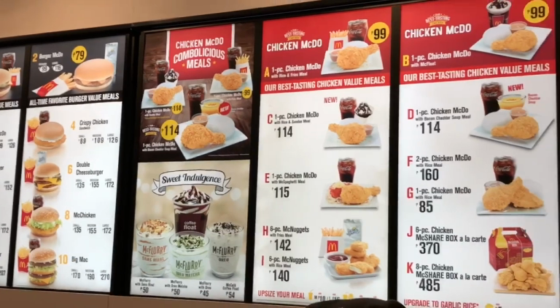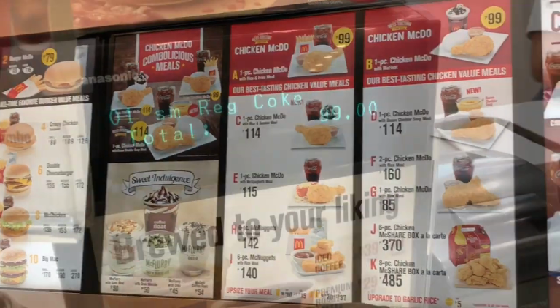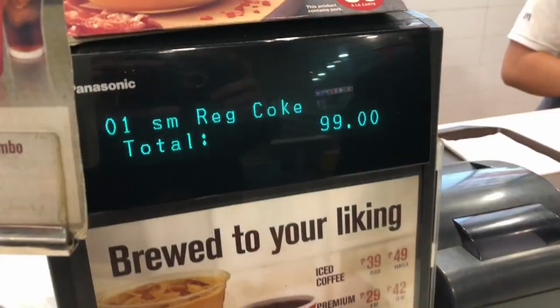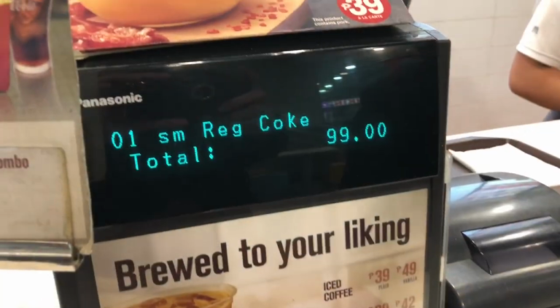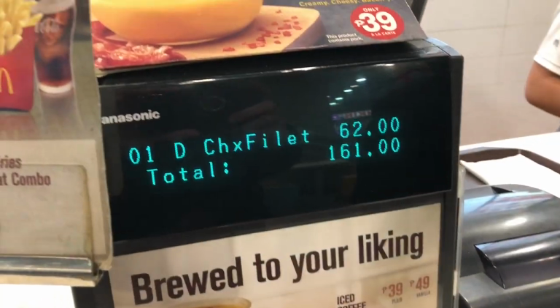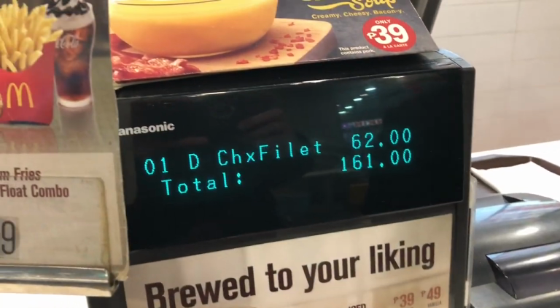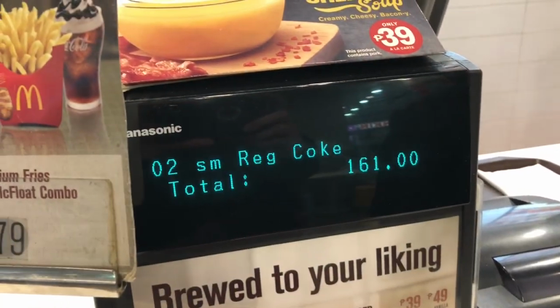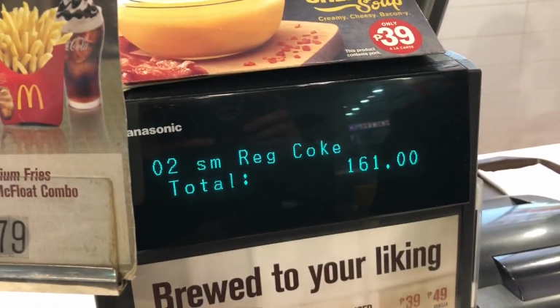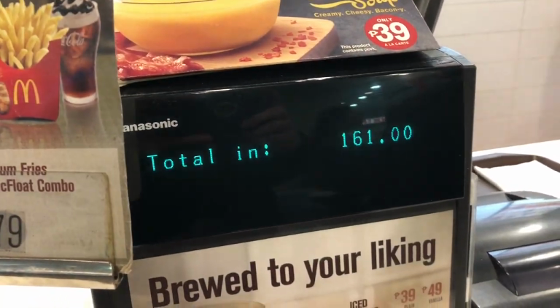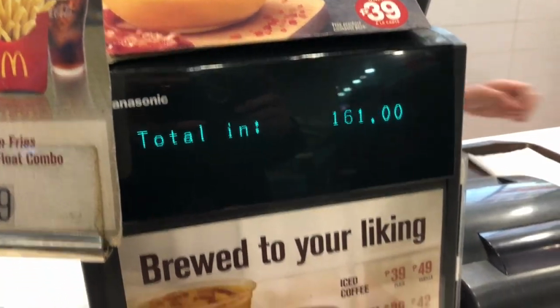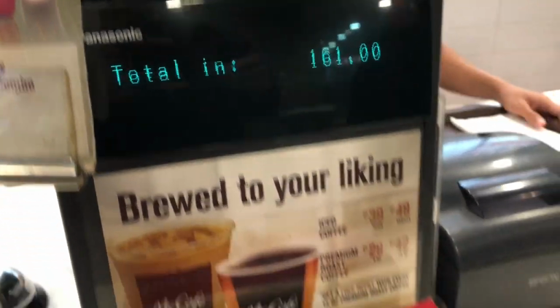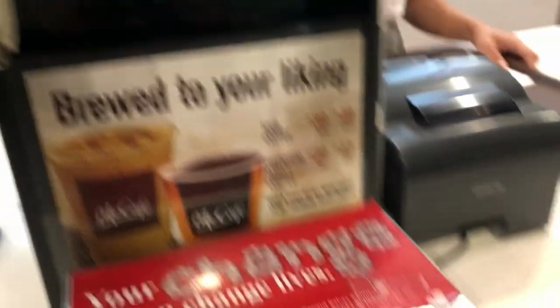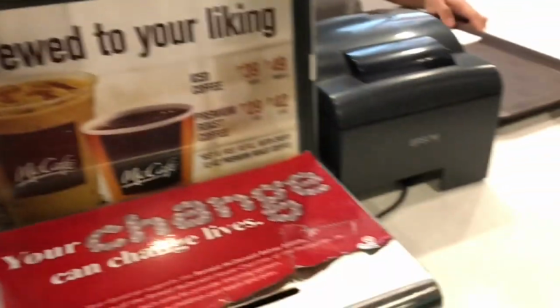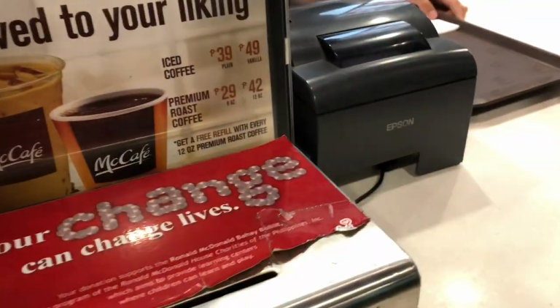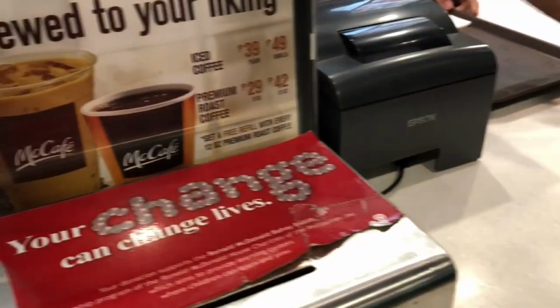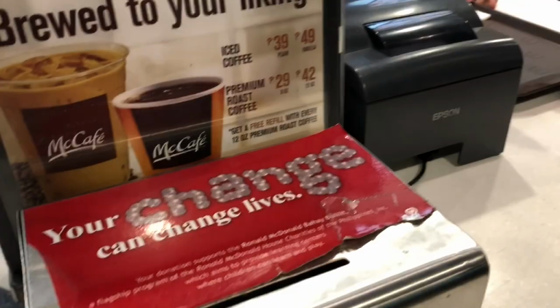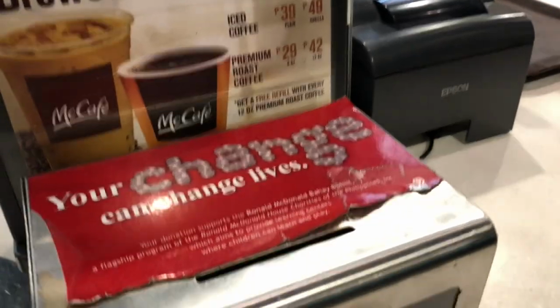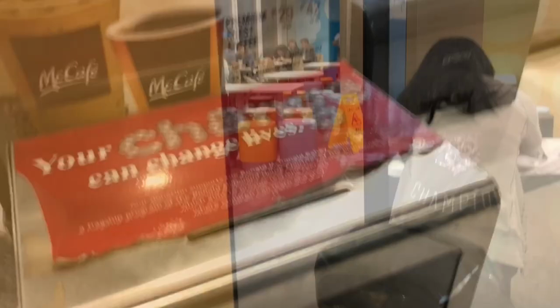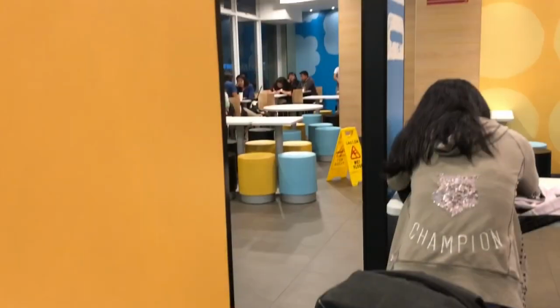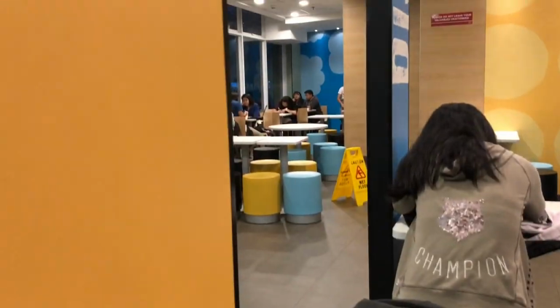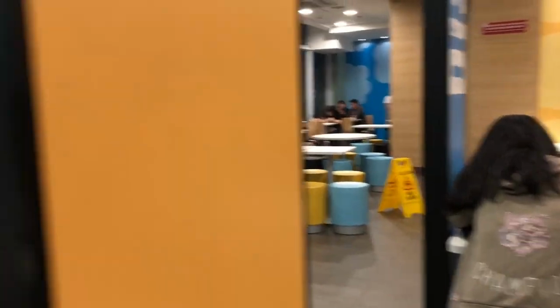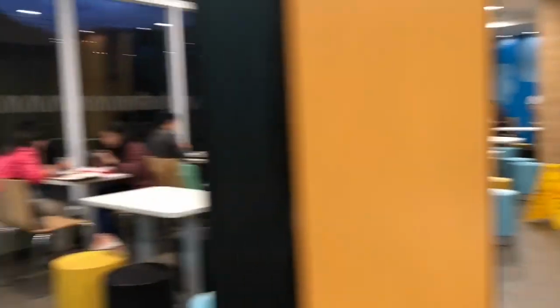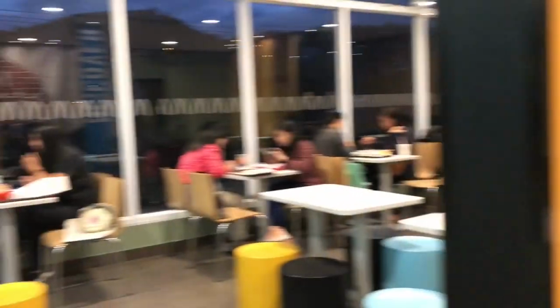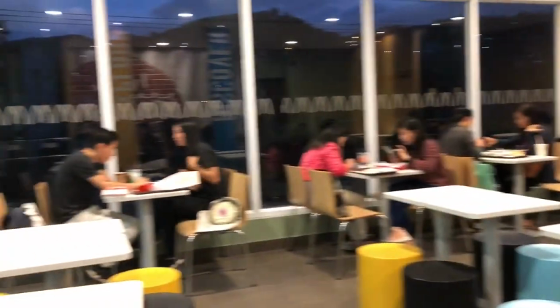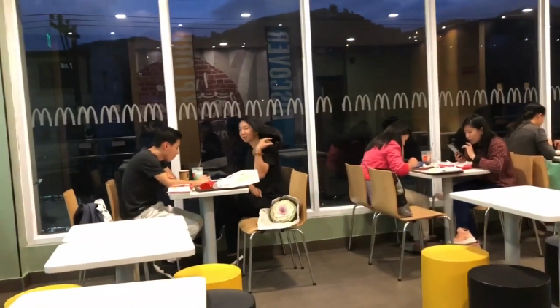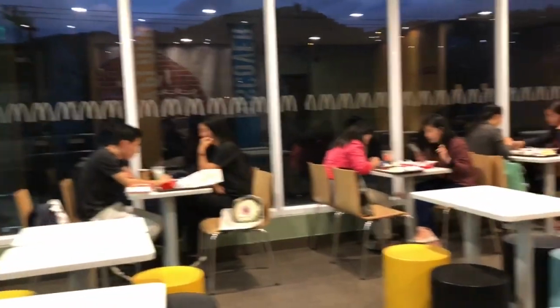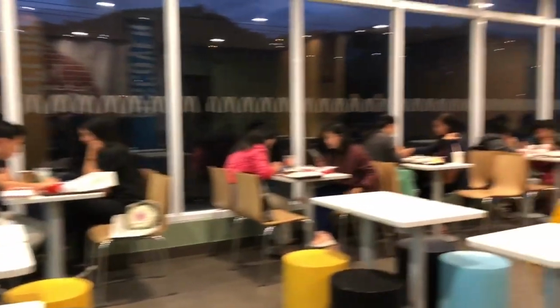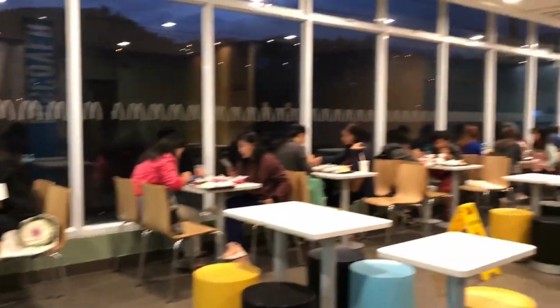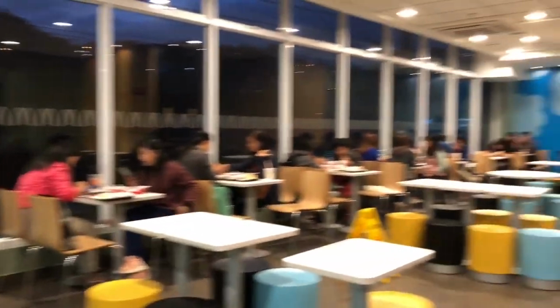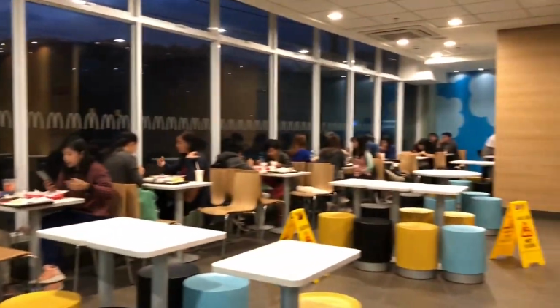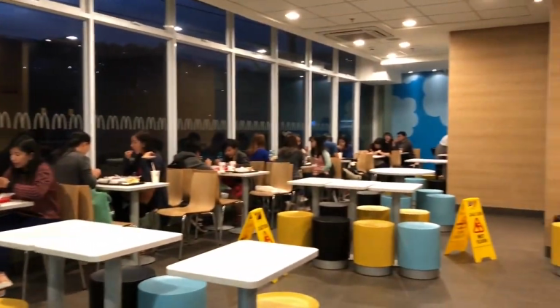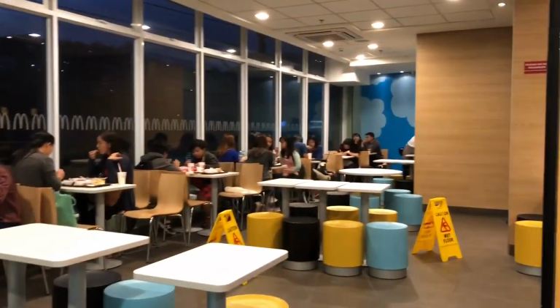I'm starting to order and it costs 161 pesos. This is the second floor of the place — it's kind of clean.